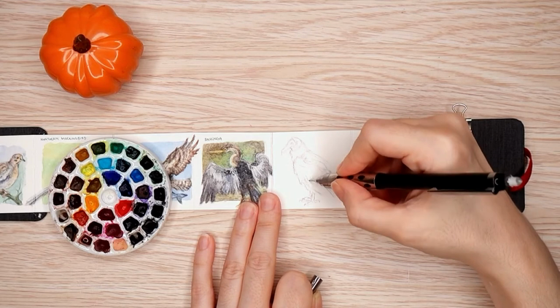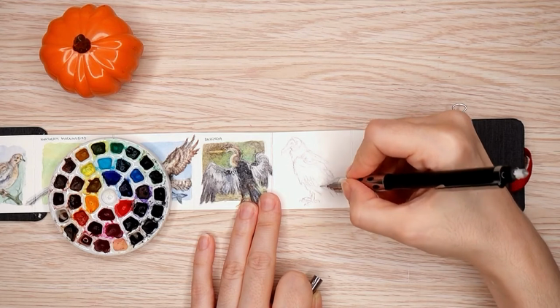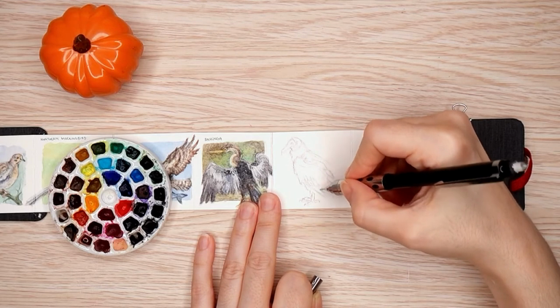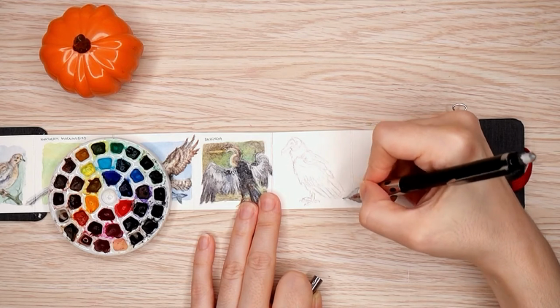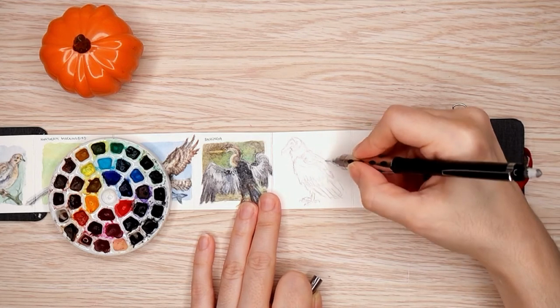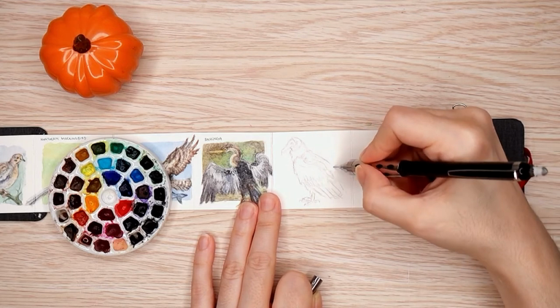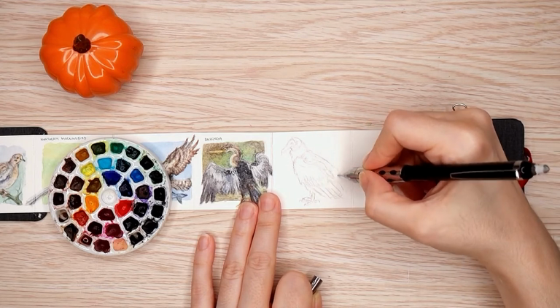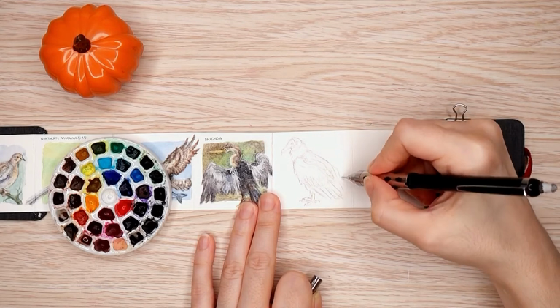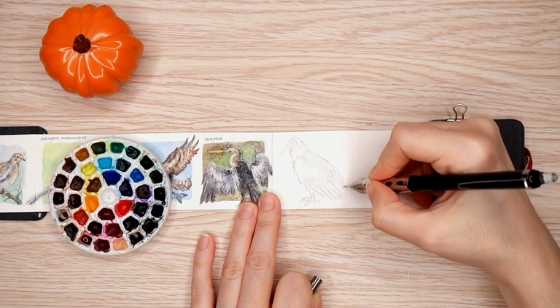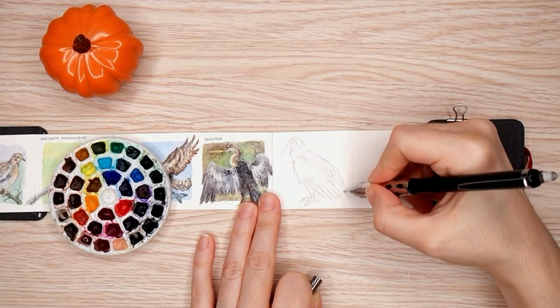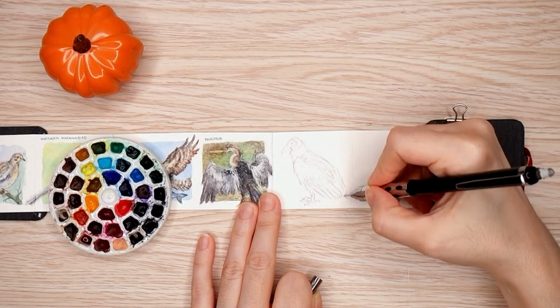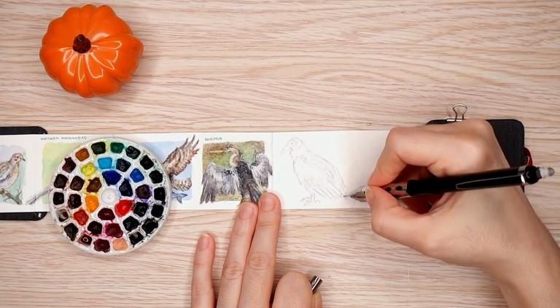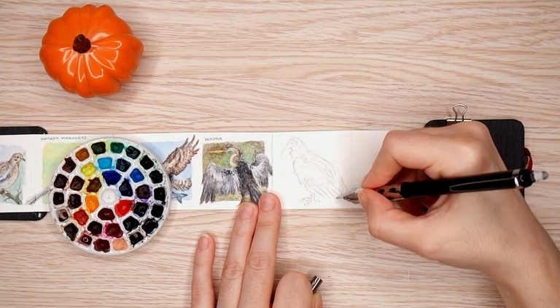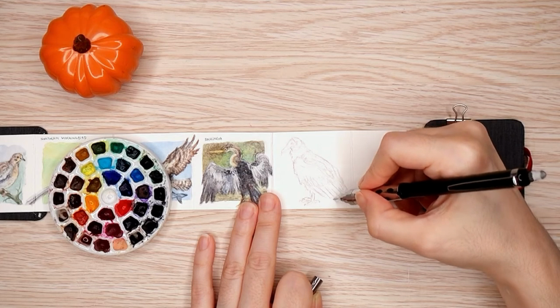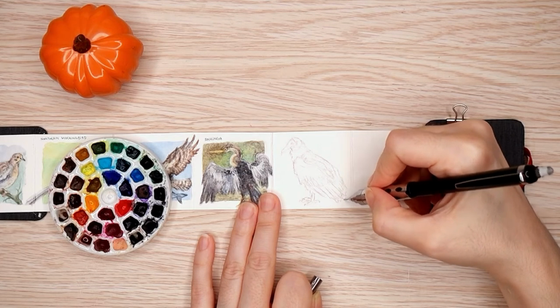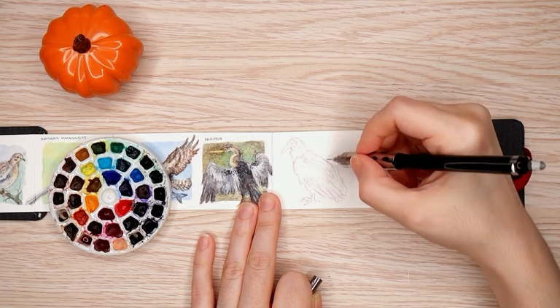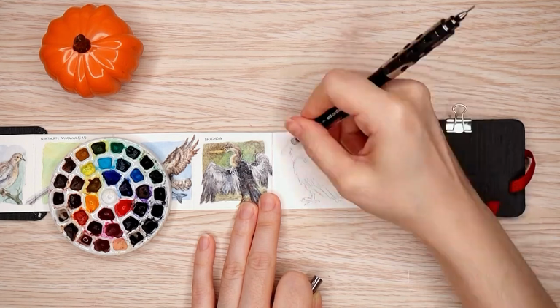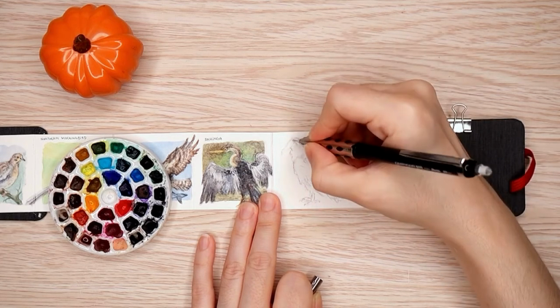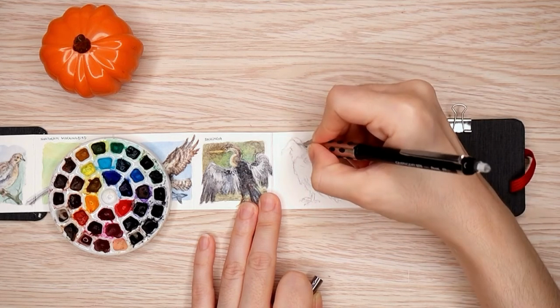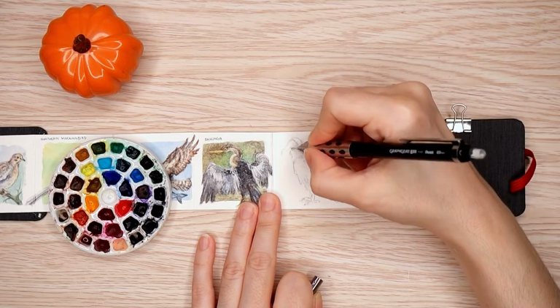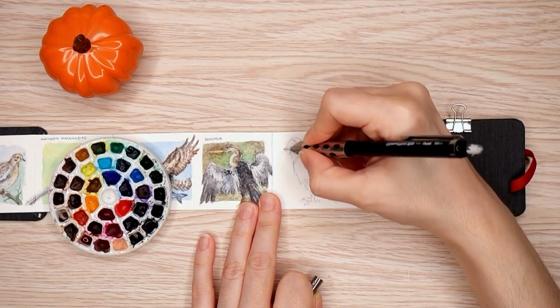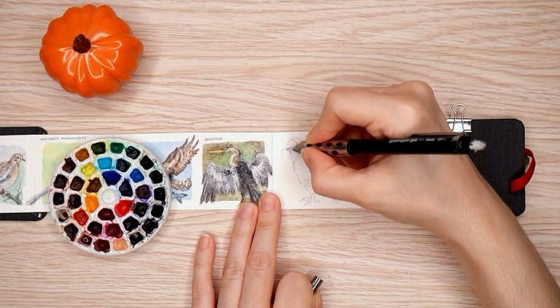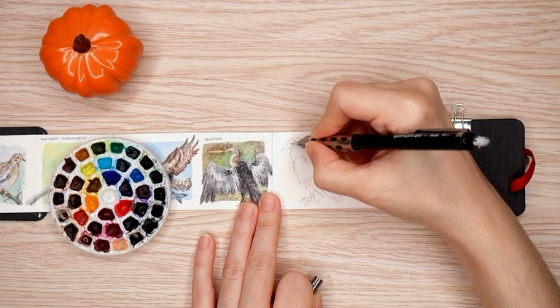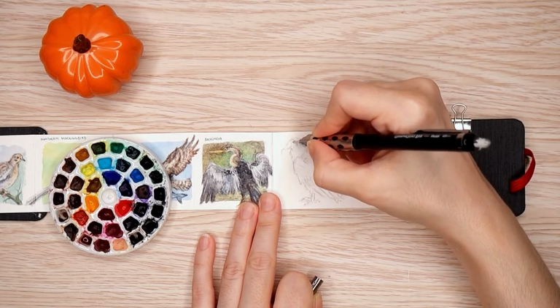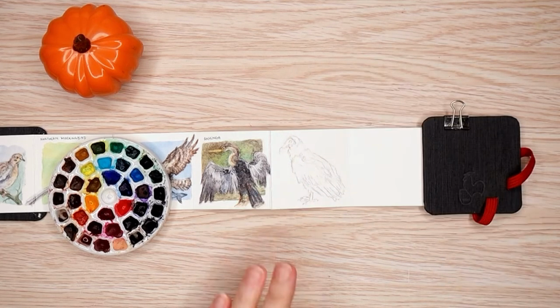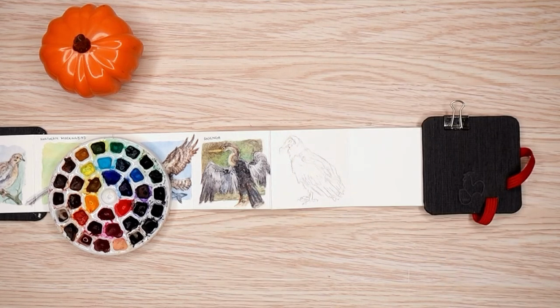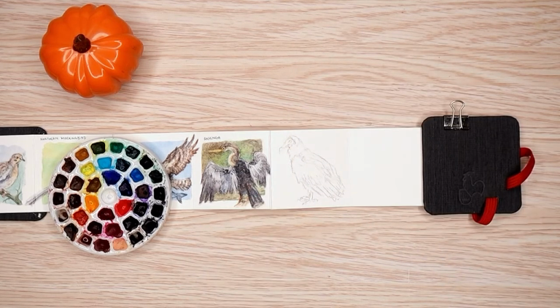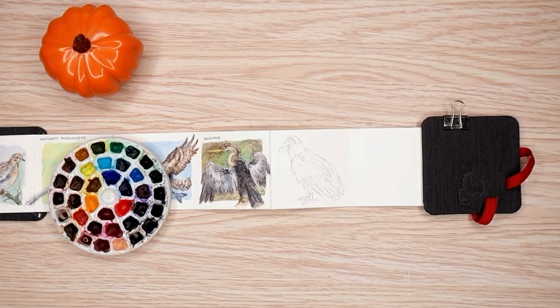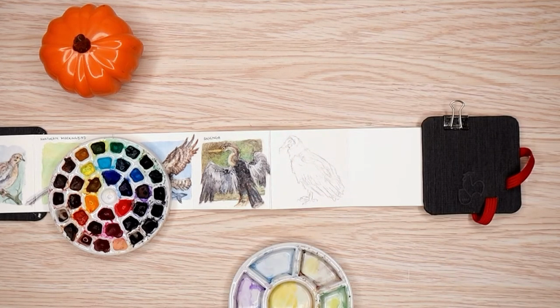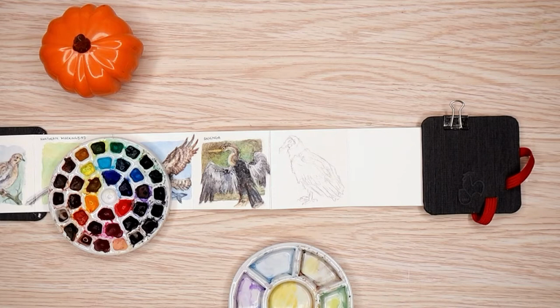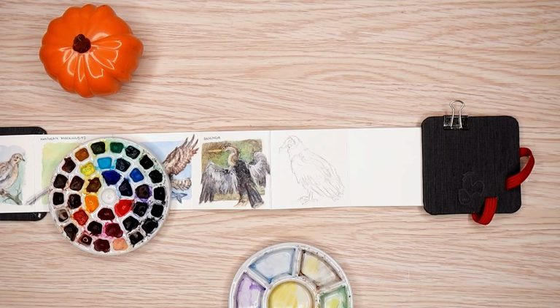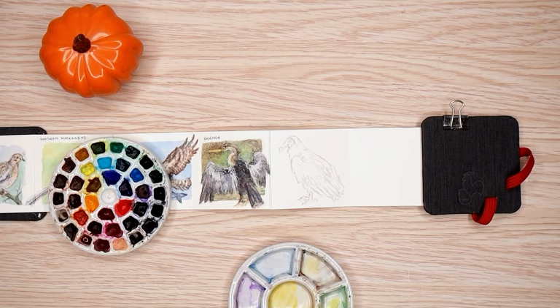So I am now on — I can't do math — bird seven, eight, nine. So there we go.